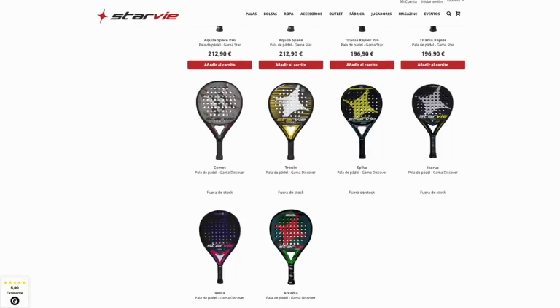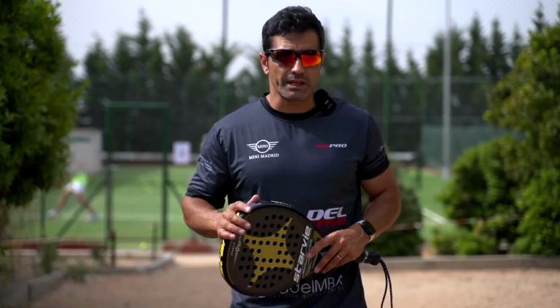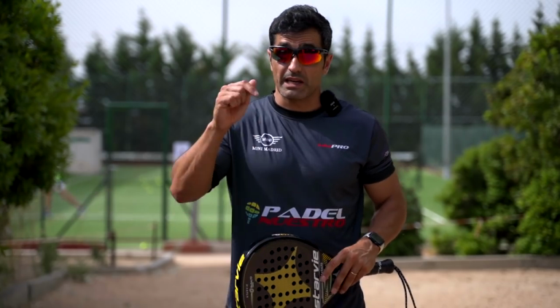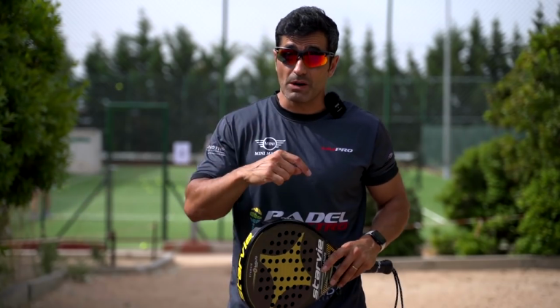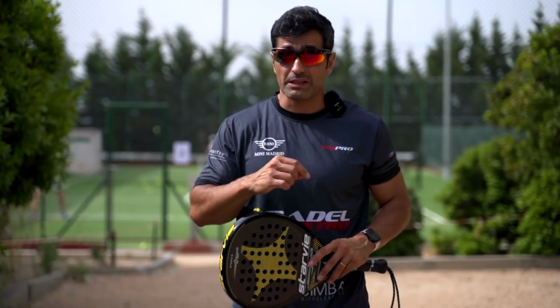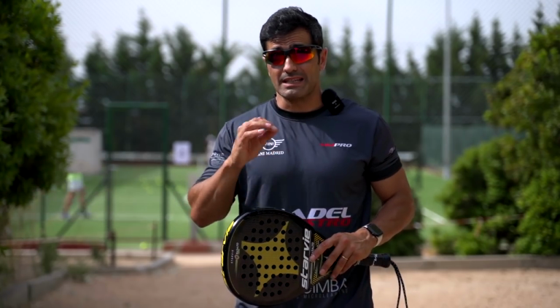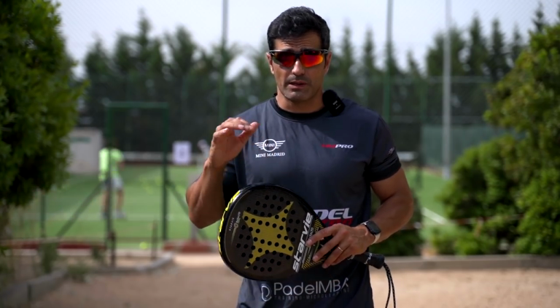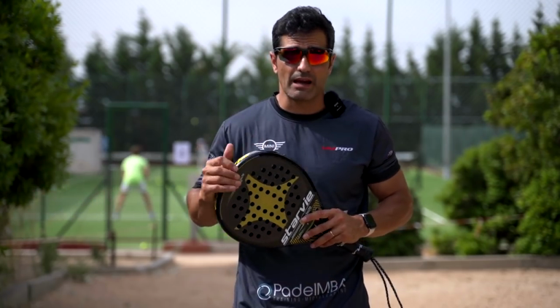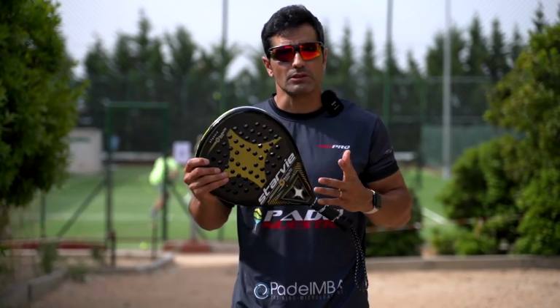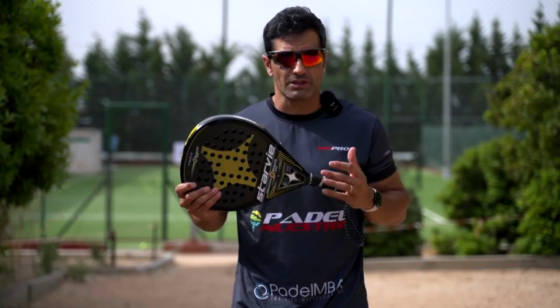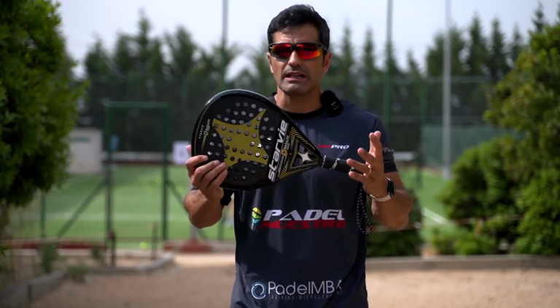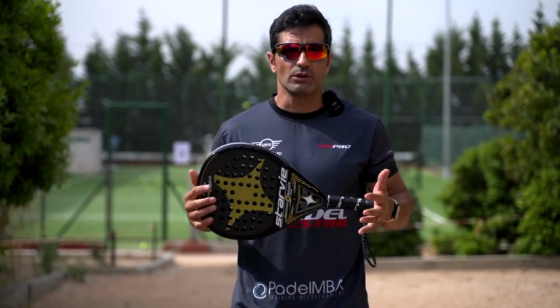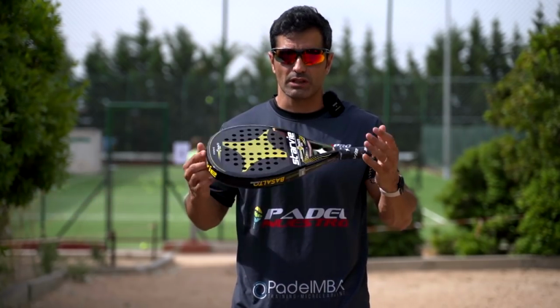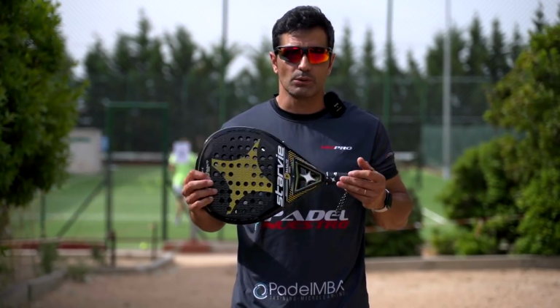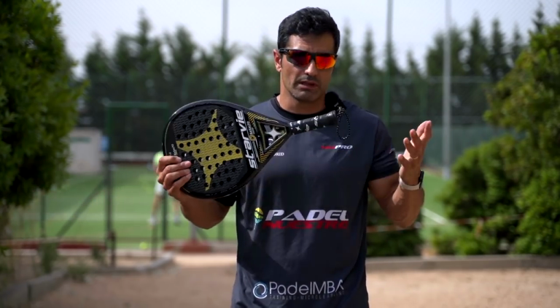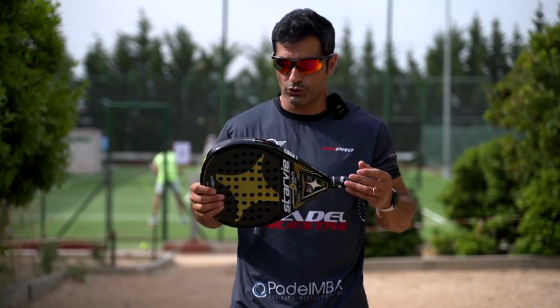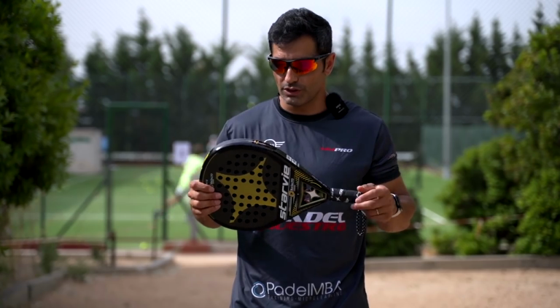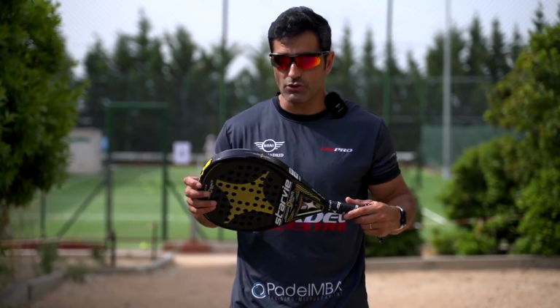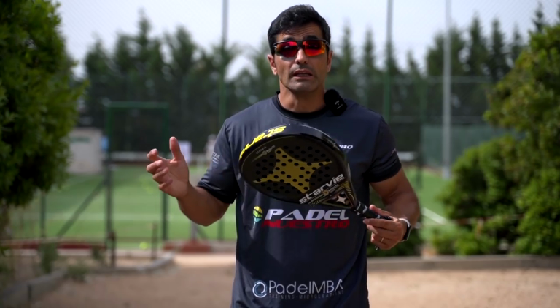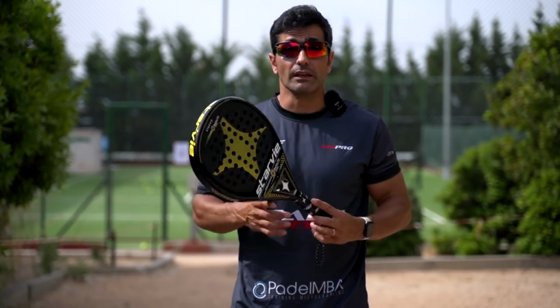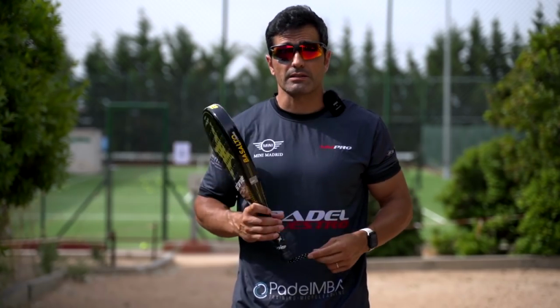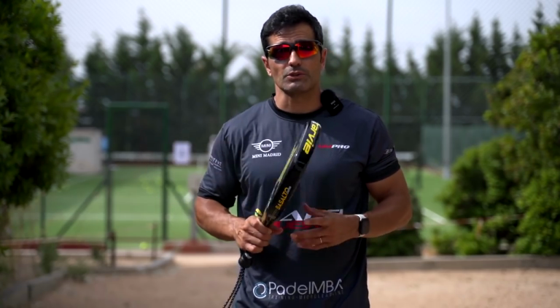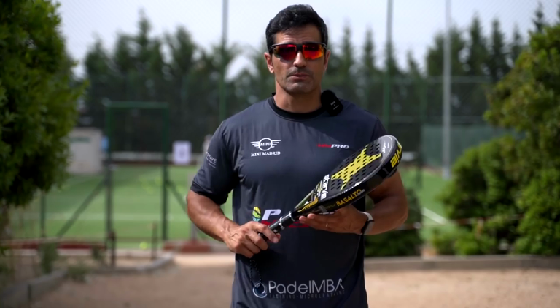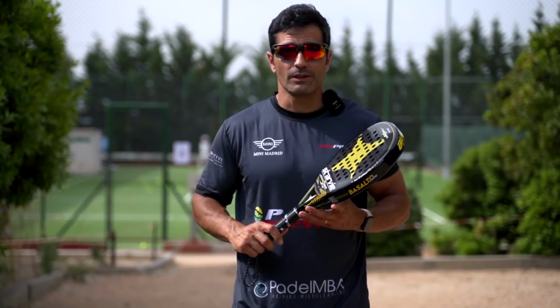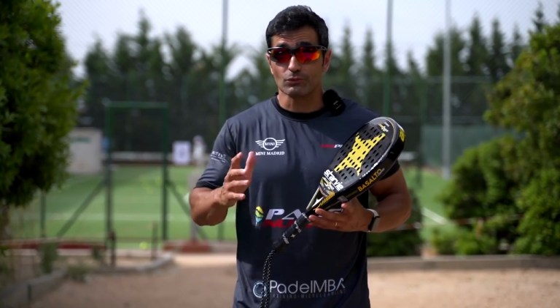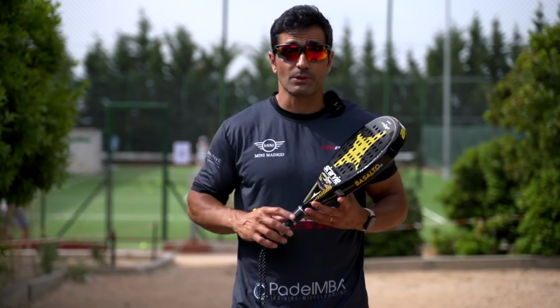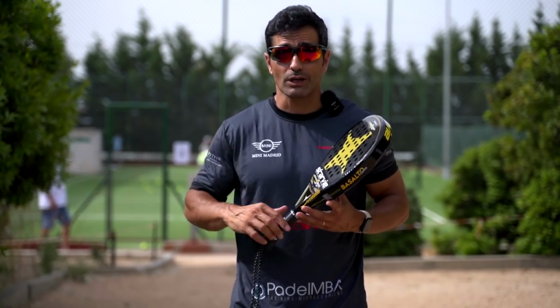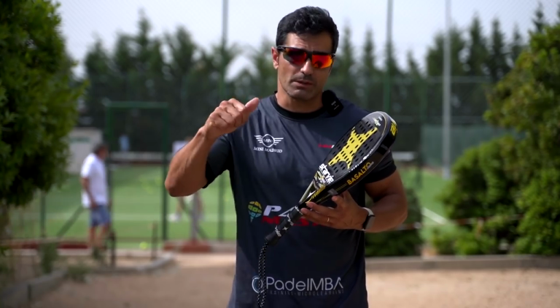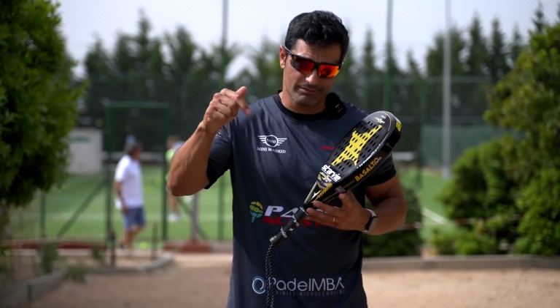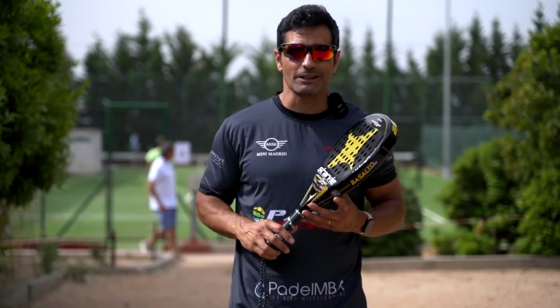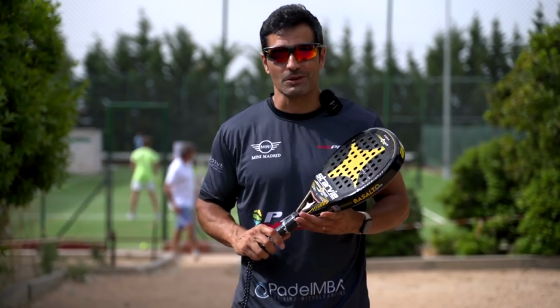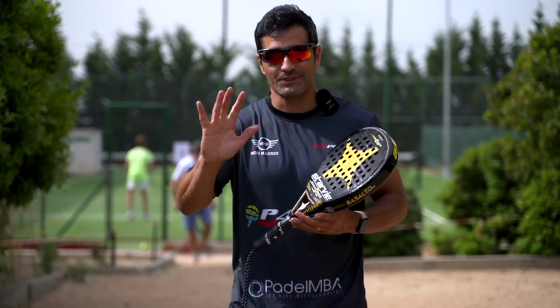I would like you to leave me in the comments below if you have already tried this ball, what your impressions were, and how it compared to other years. See you in the next video — thank you for being on the other side, subscribe and share it with your friends. Ciao!